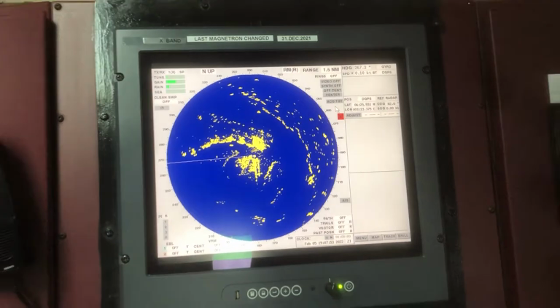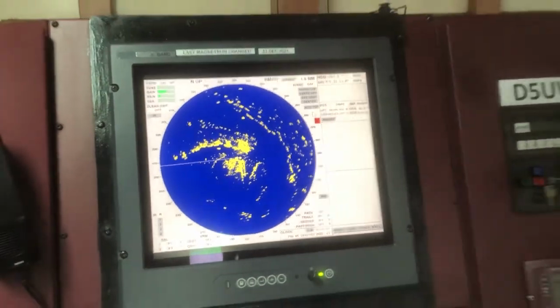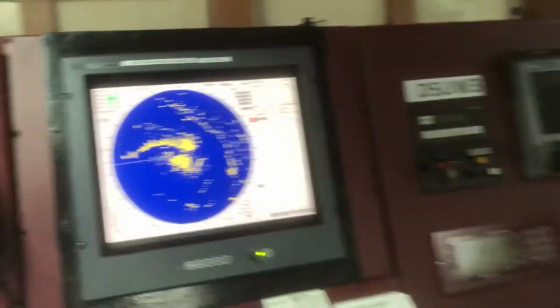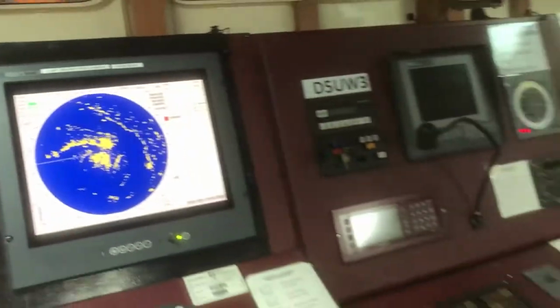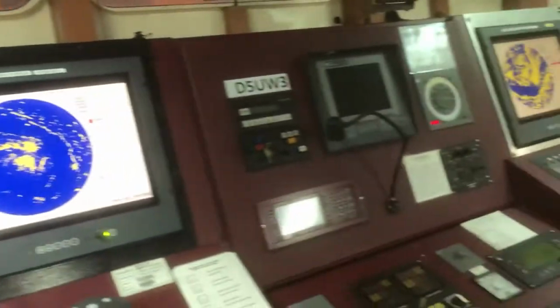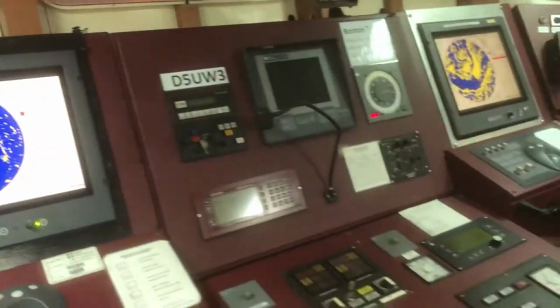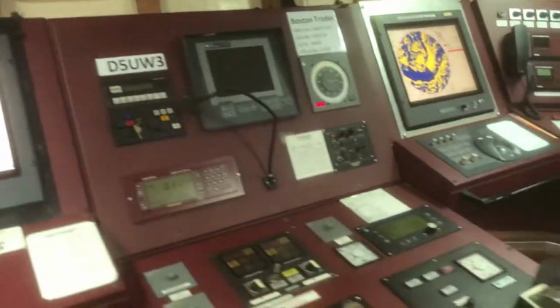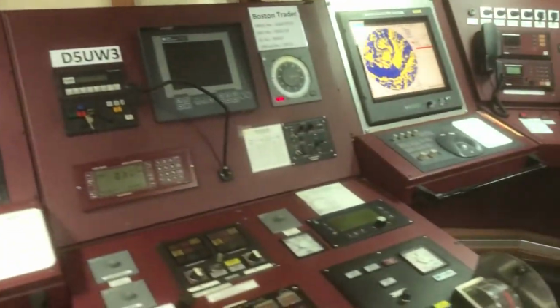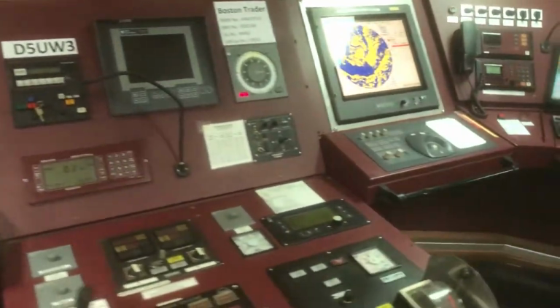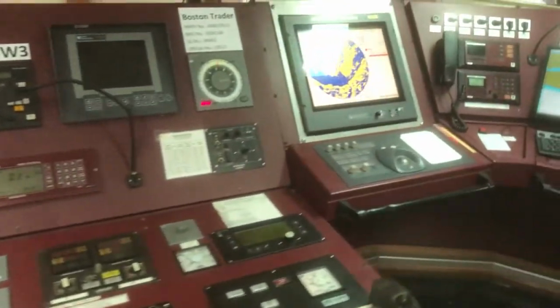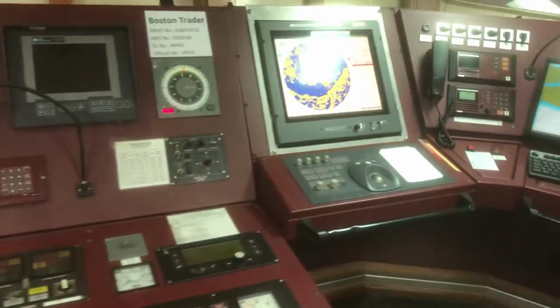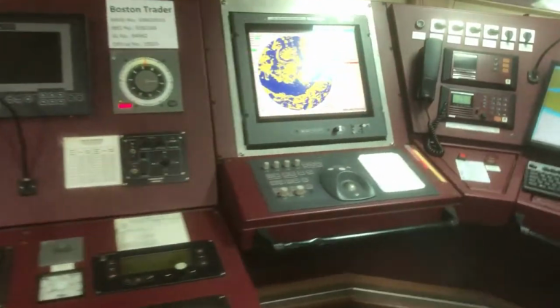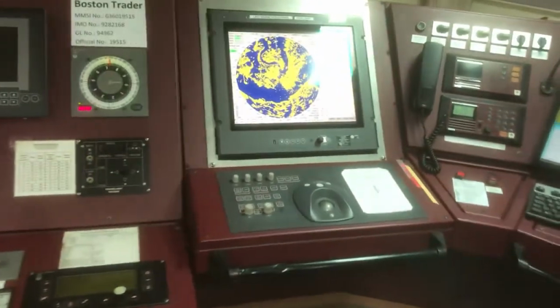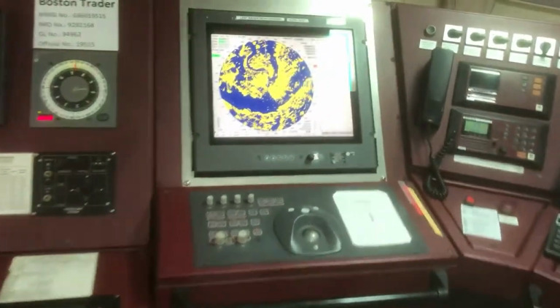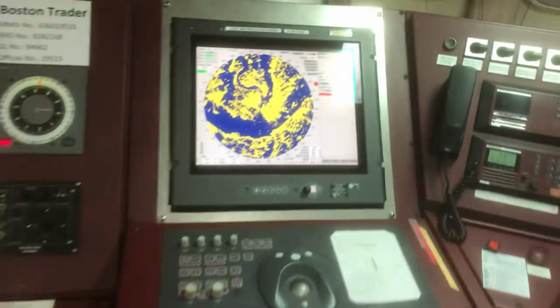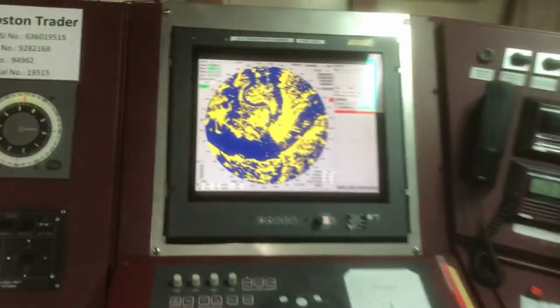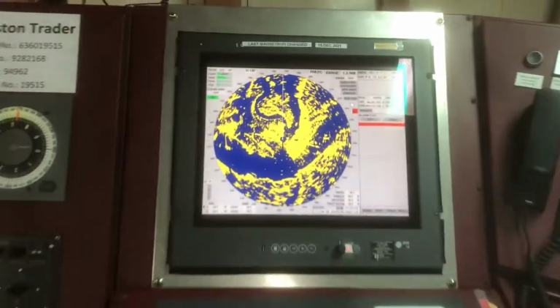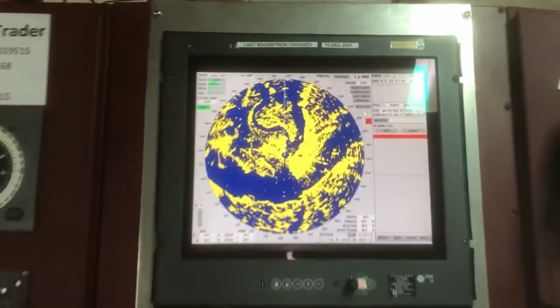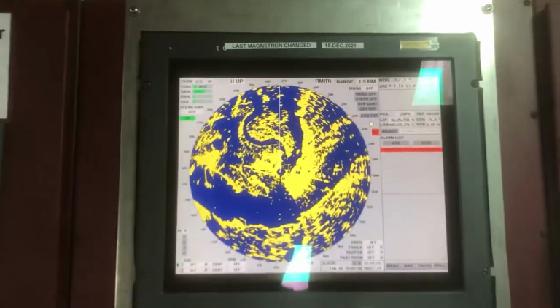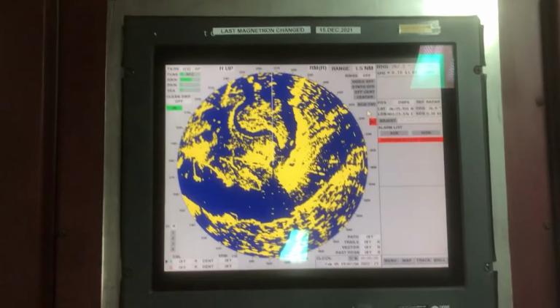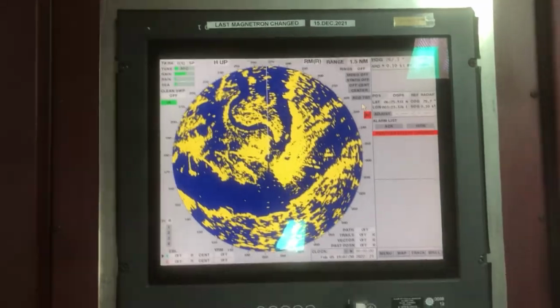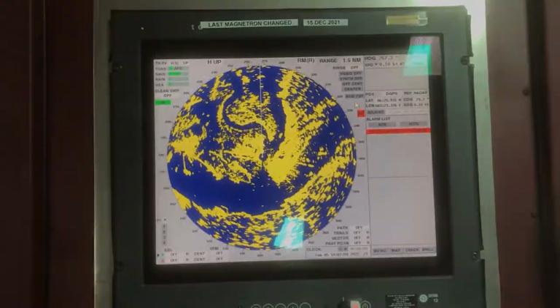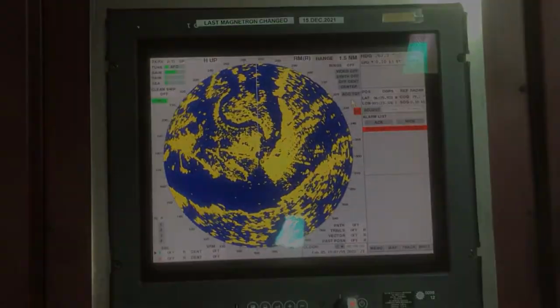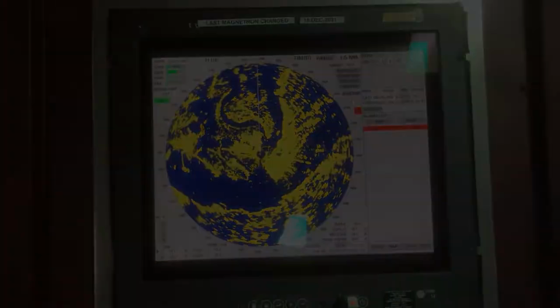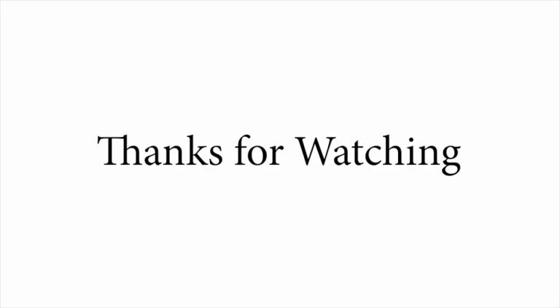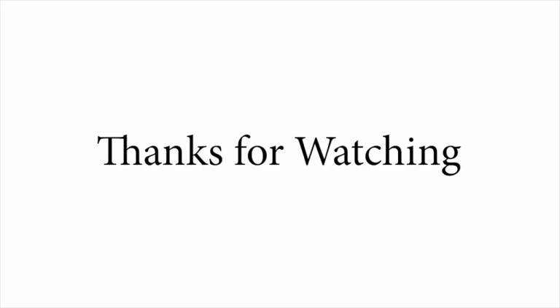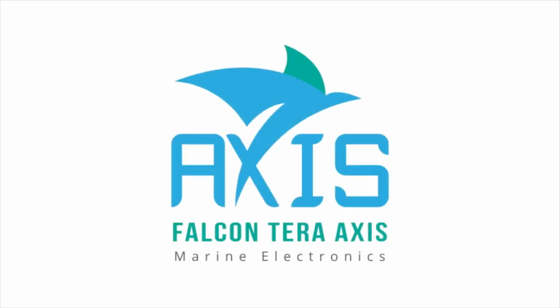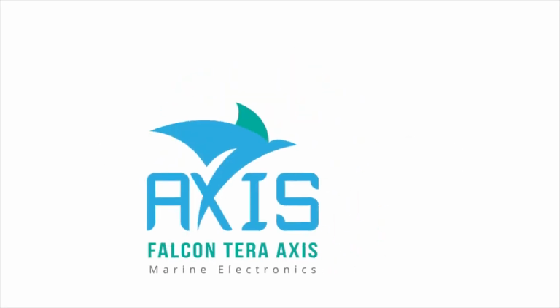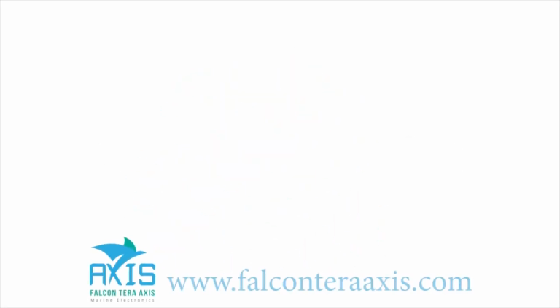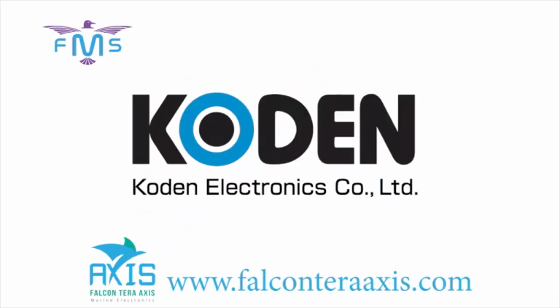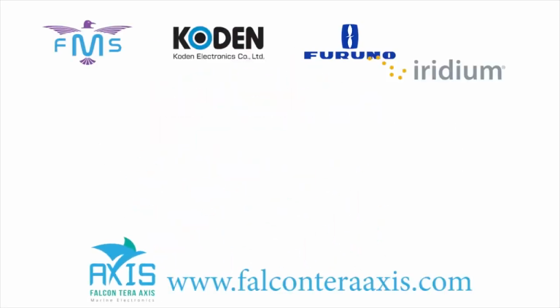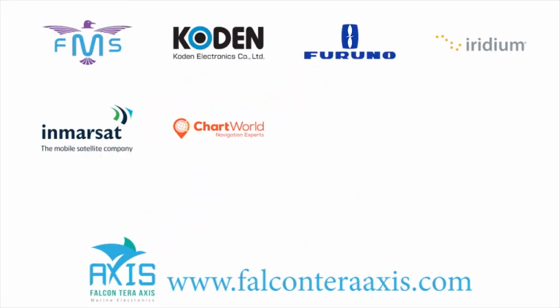If you have any problem related to bridge communication and navigation equipment, please let us know. We are based in Lagos, Nigeria.